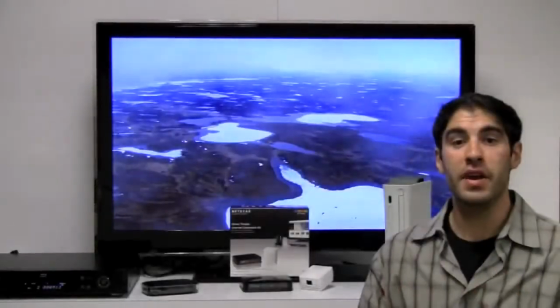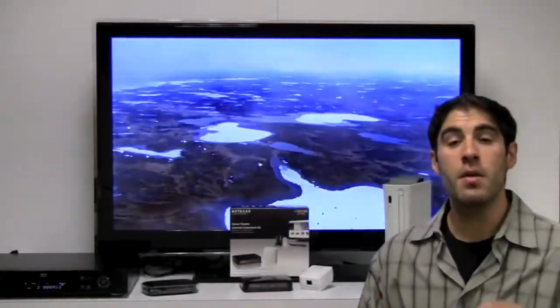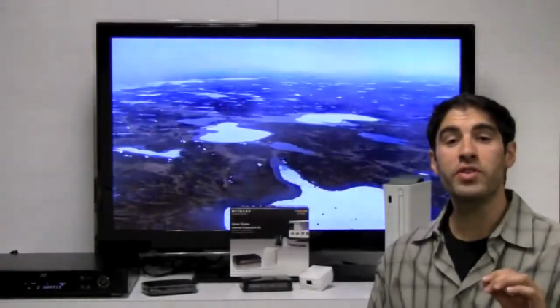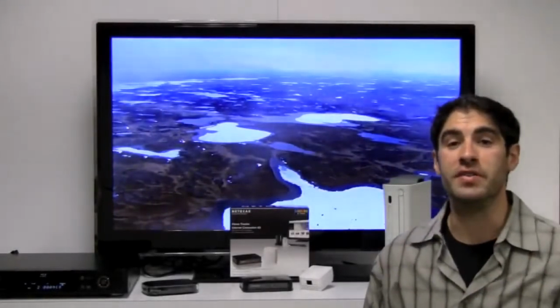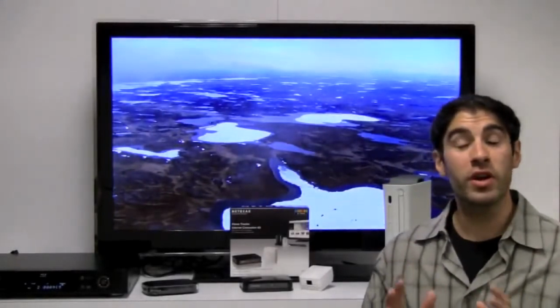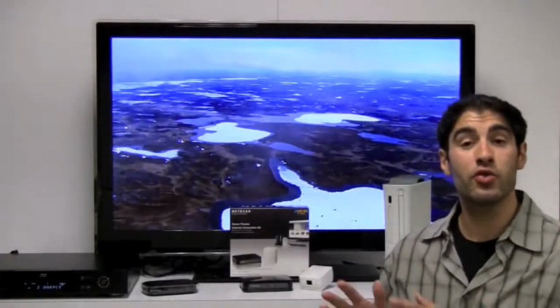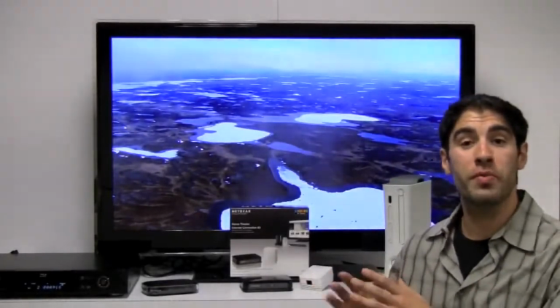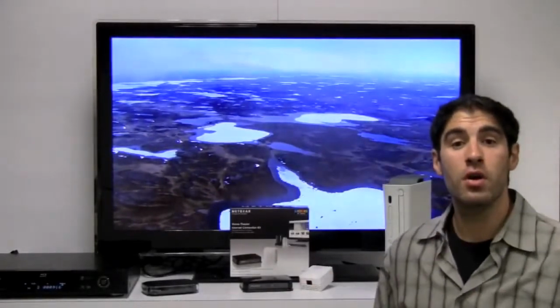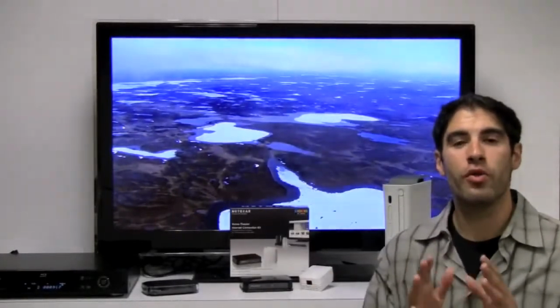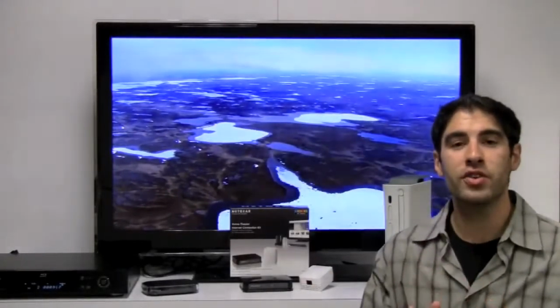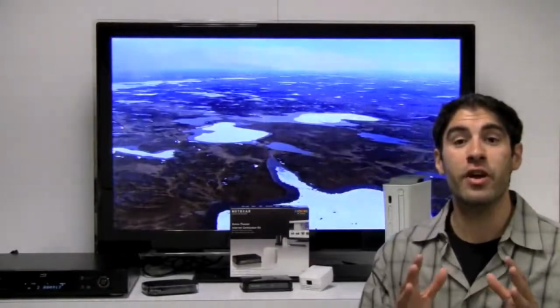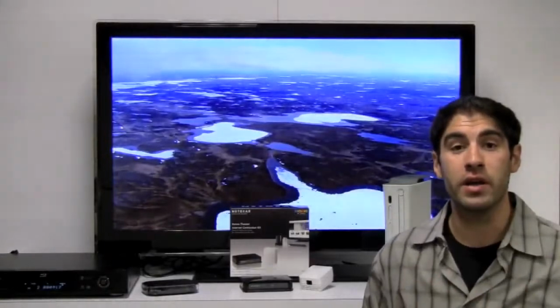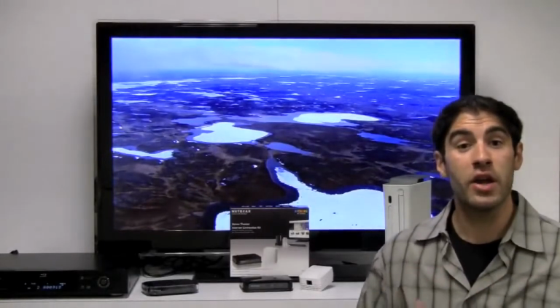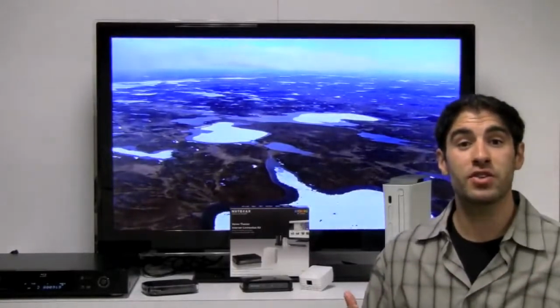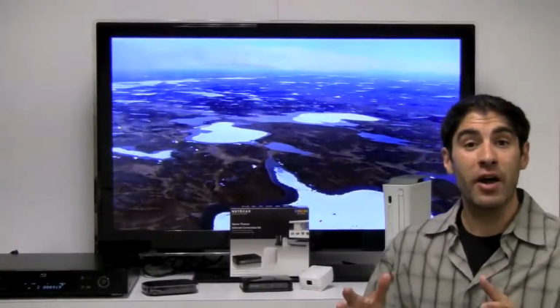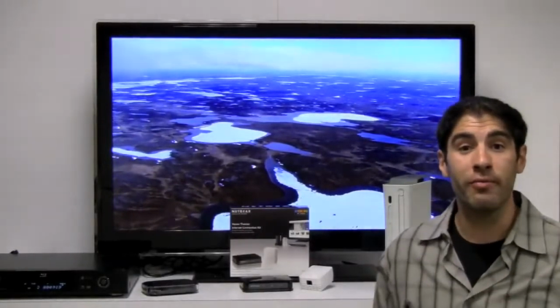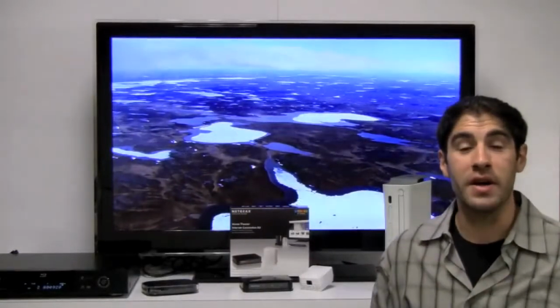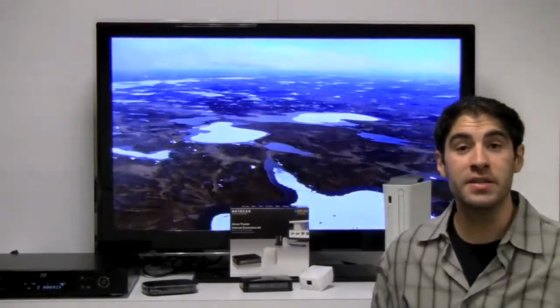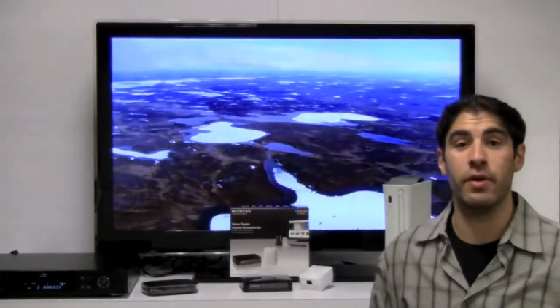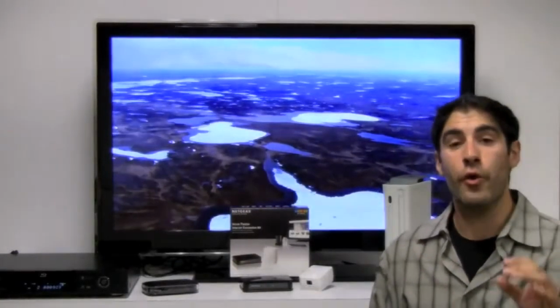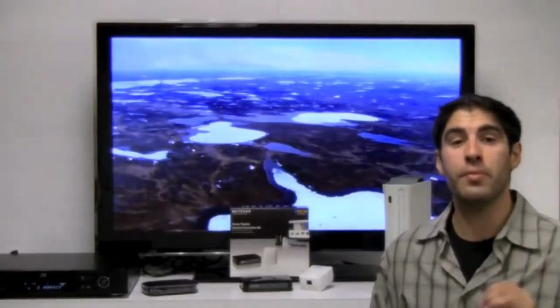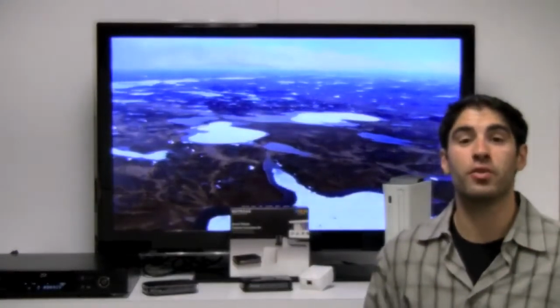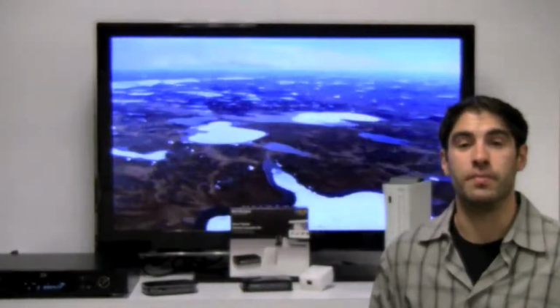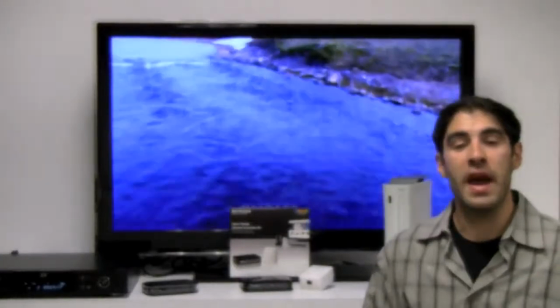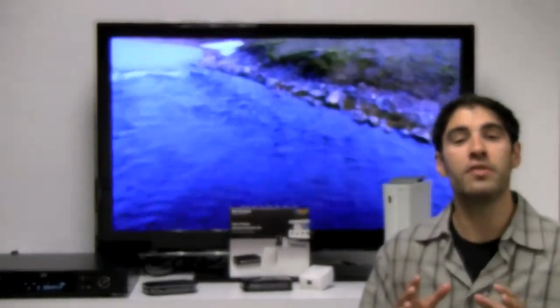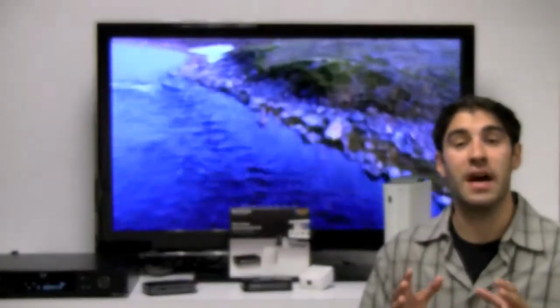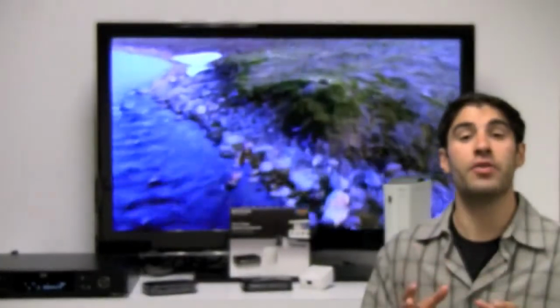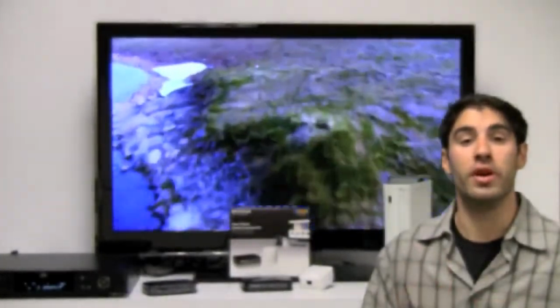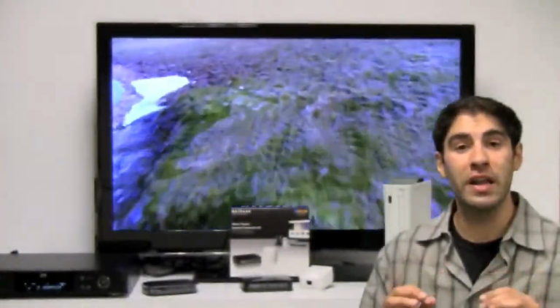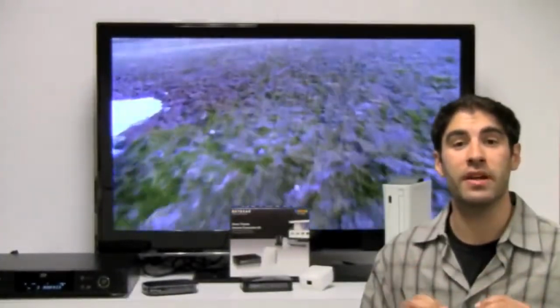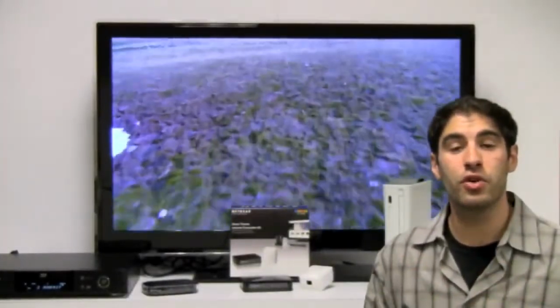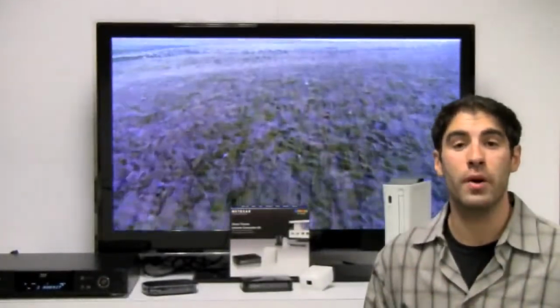Today, most of the devices that we're connecting to our home theater are actually internet ready. Now you might ask yourself, how do I know if my device is internet ready? It's a very practical question. And if your device has an ethernet port, it's ready to be connected to your home network.